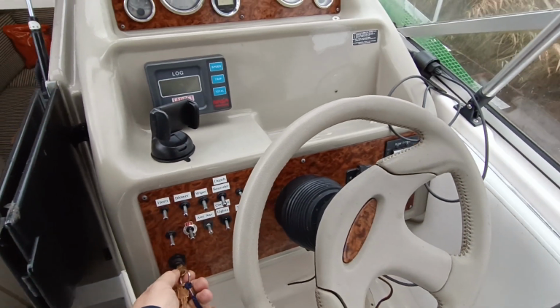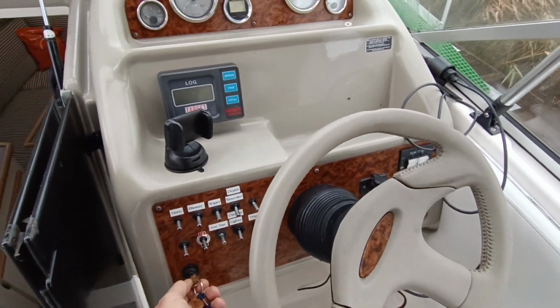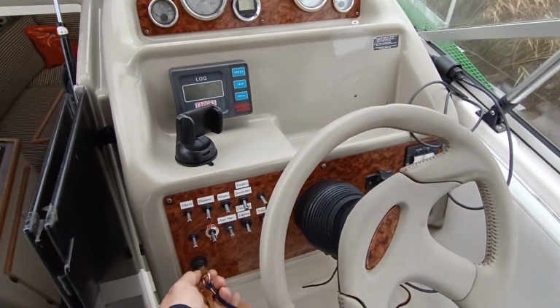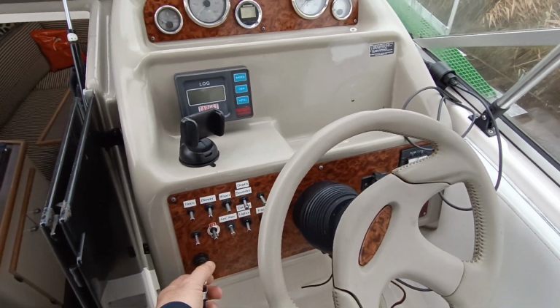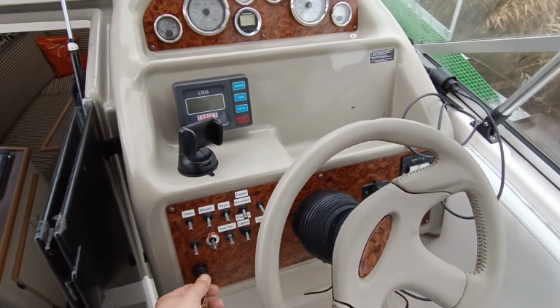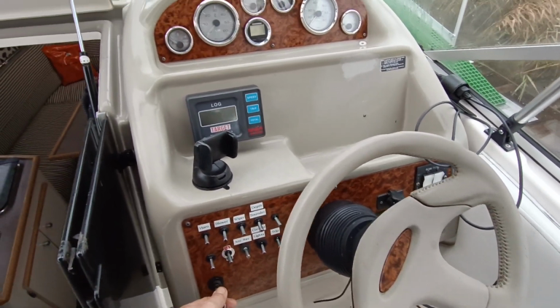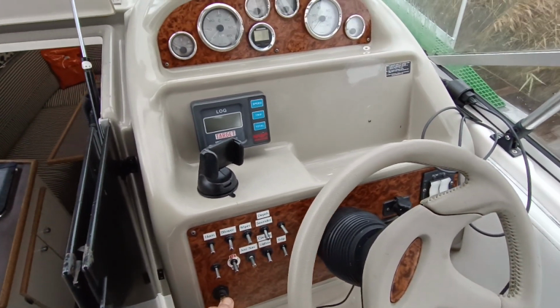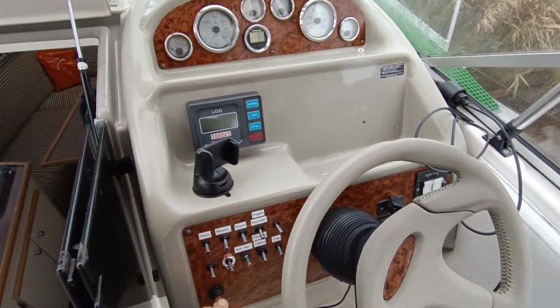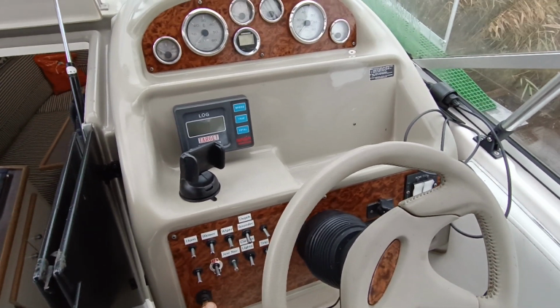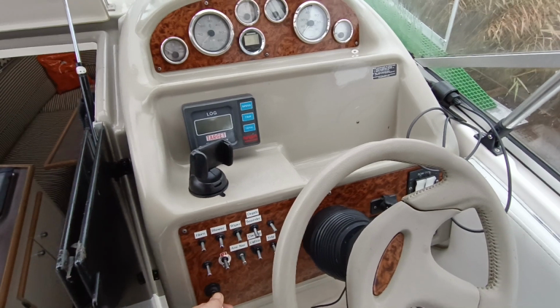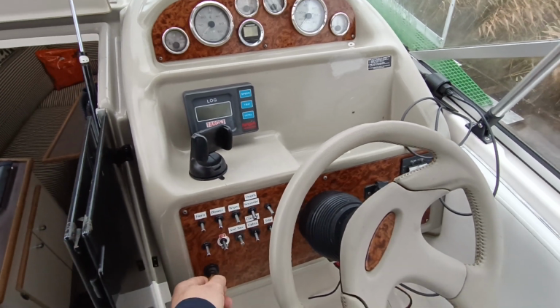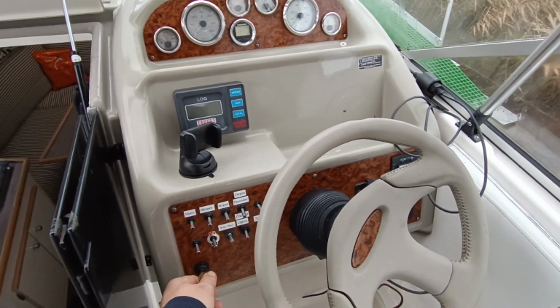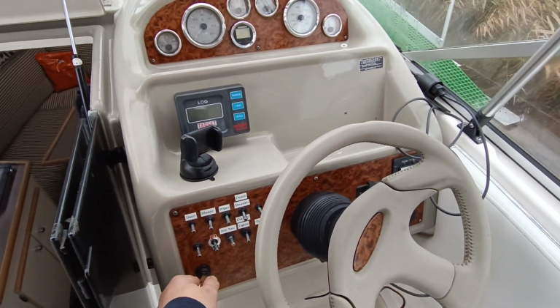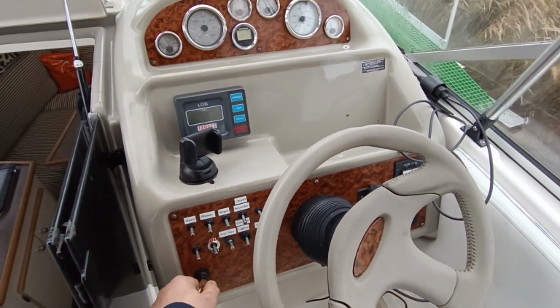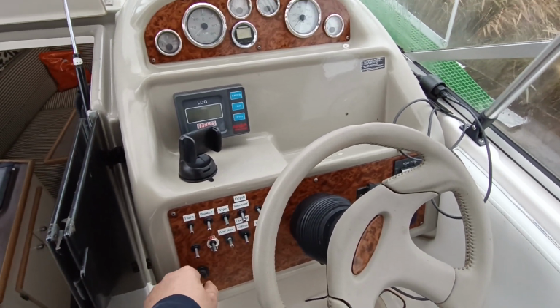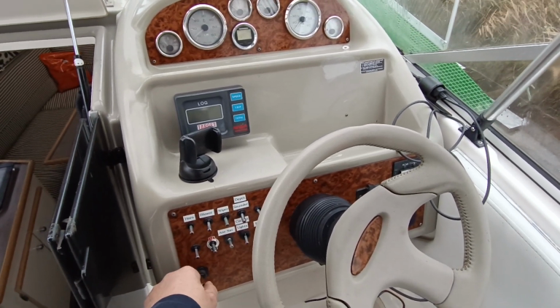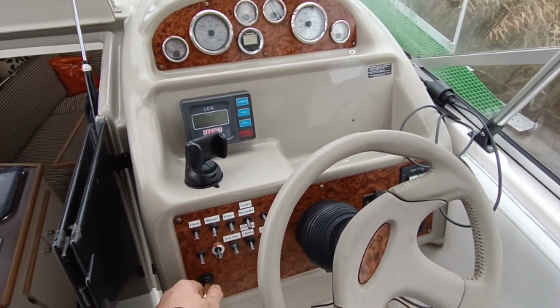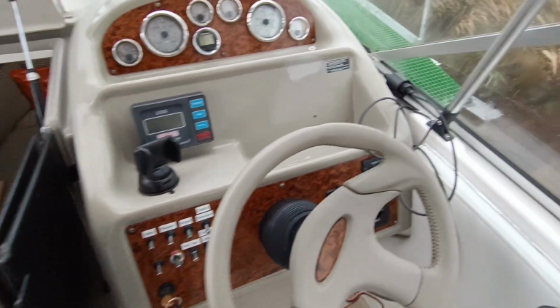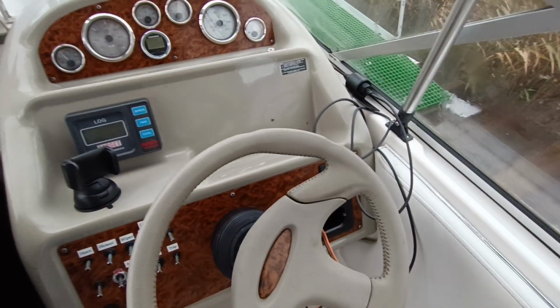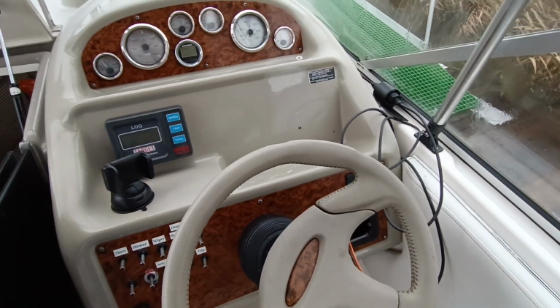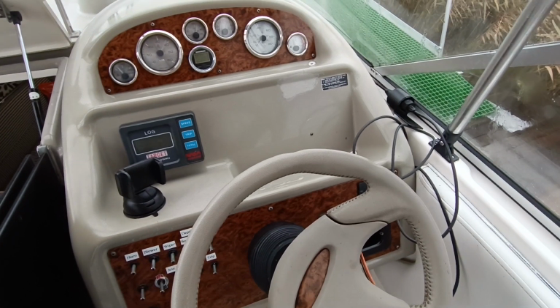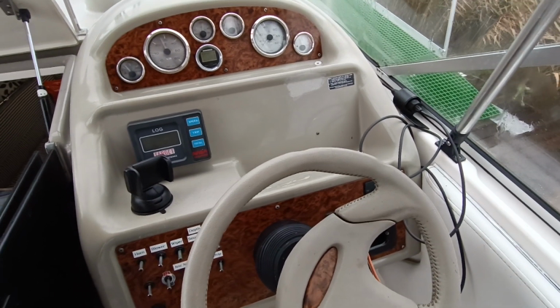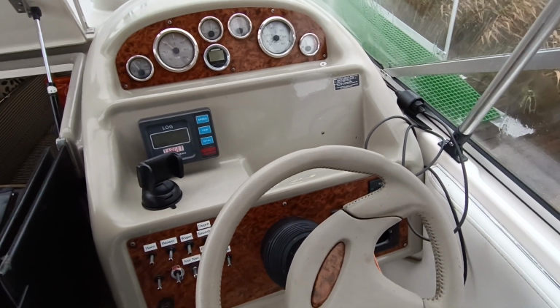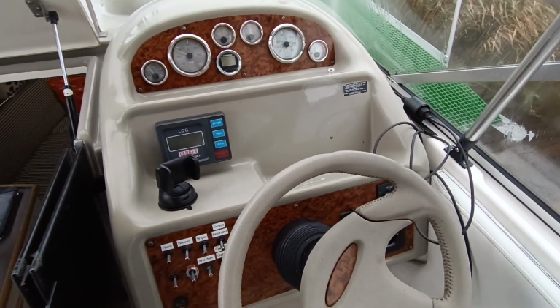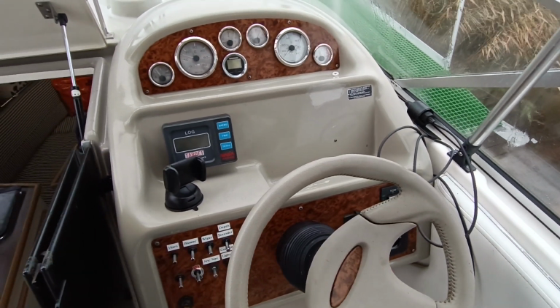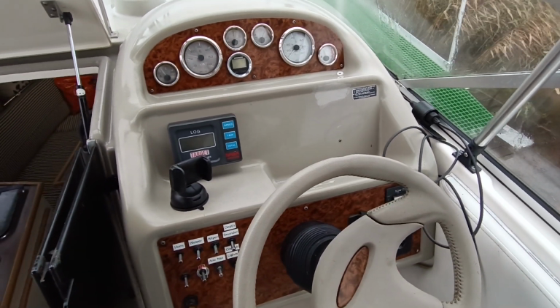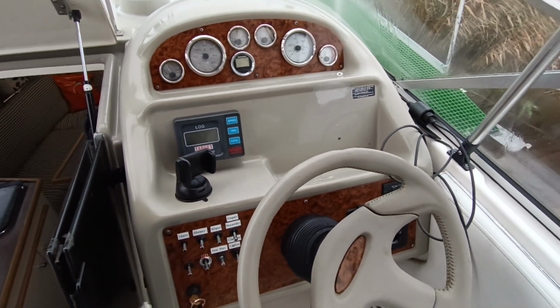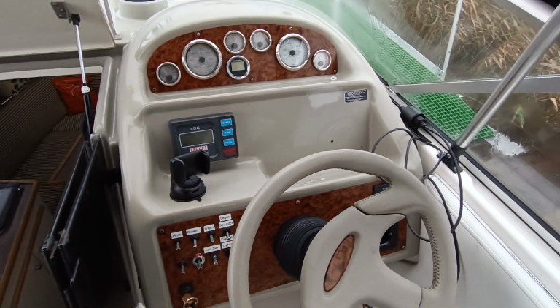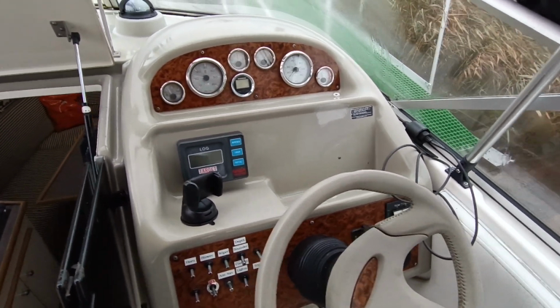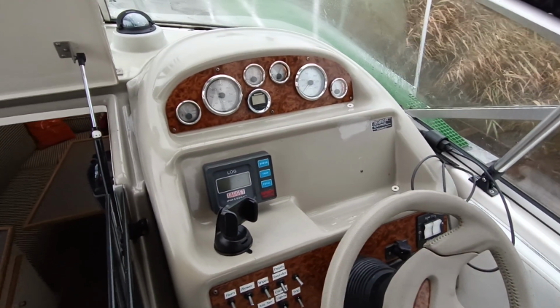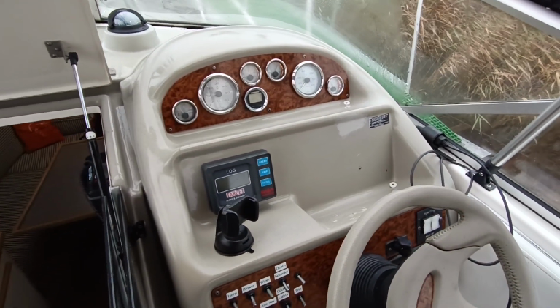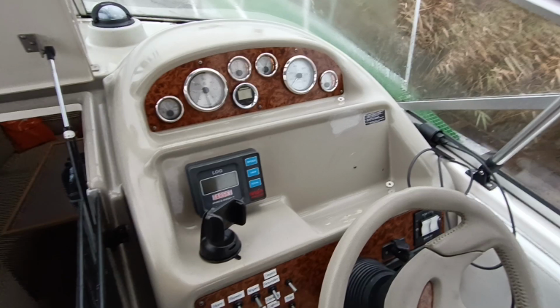Hi, this is Steve Biggs of Boat Shed Norfolk, on board the Bayliner 2655 Sierra. This is engine start. Starts beautifully, runs really nicely.